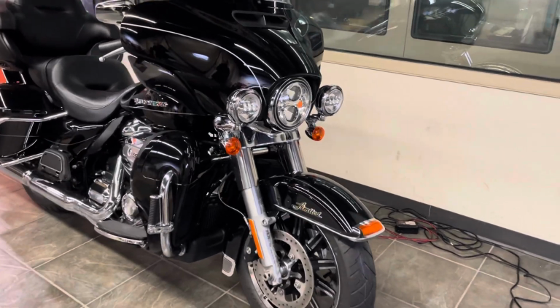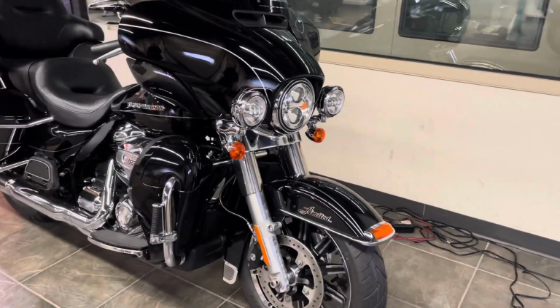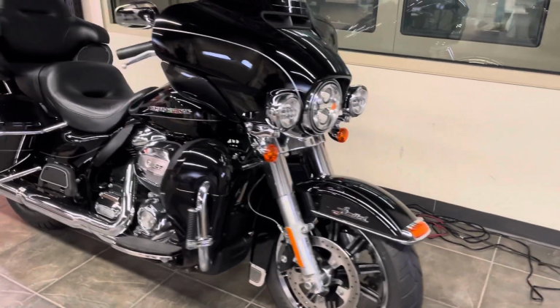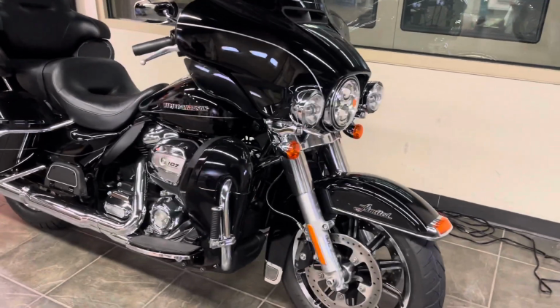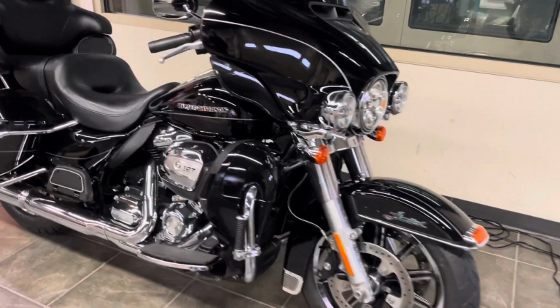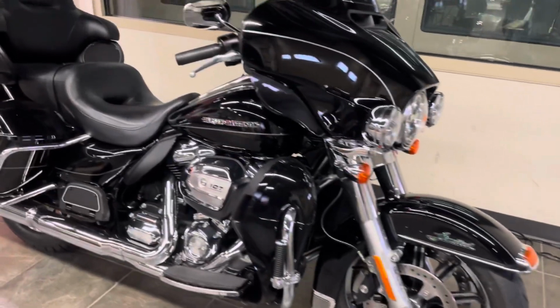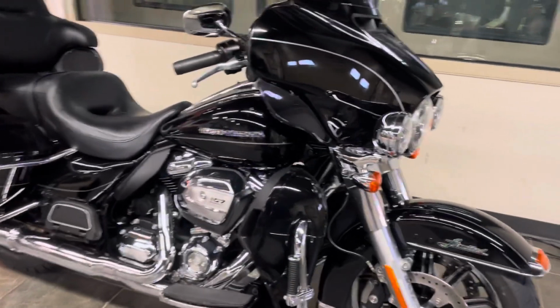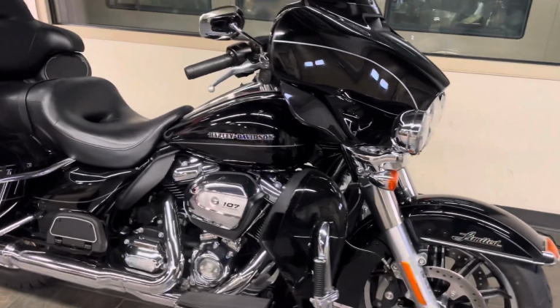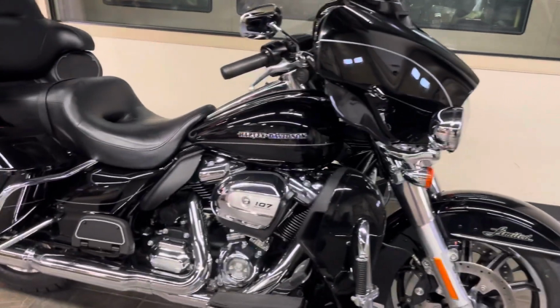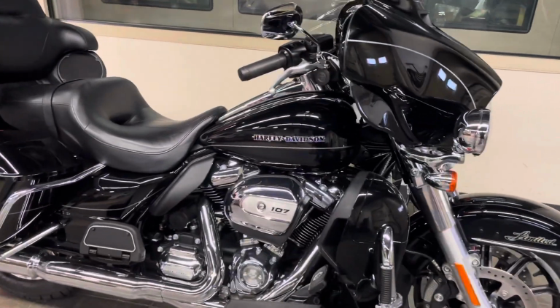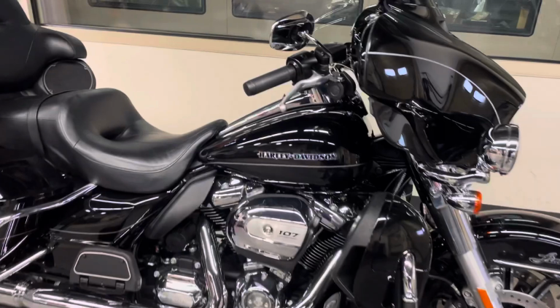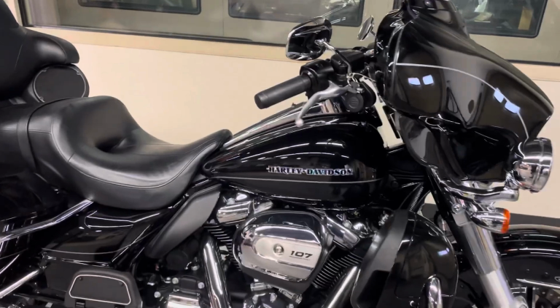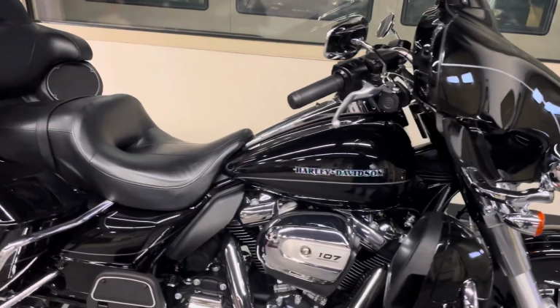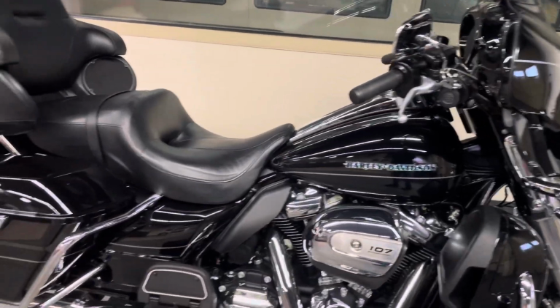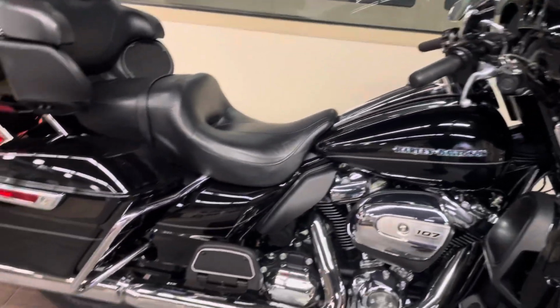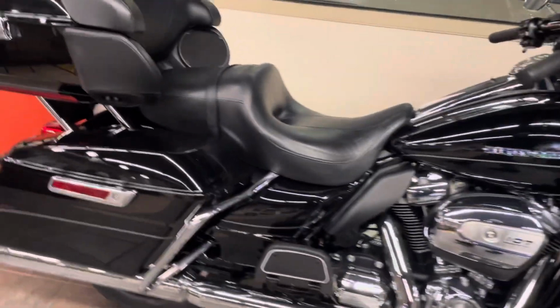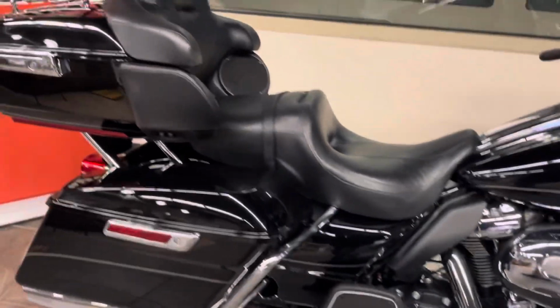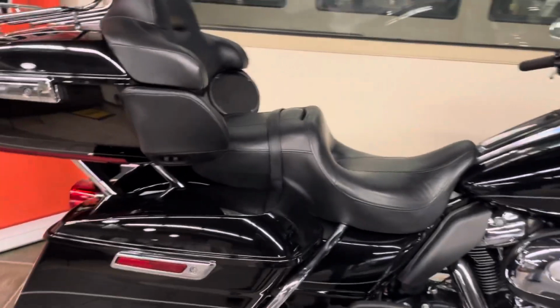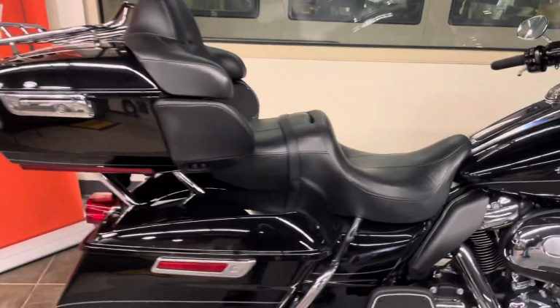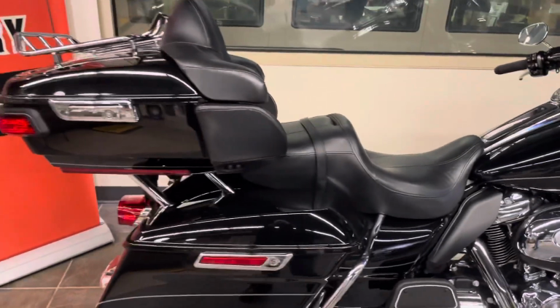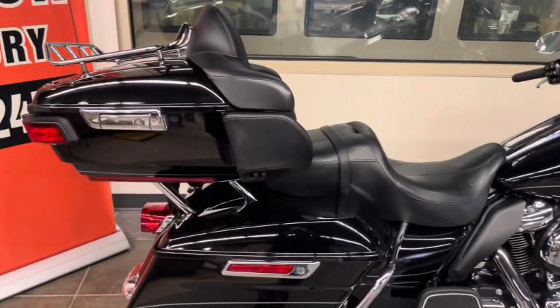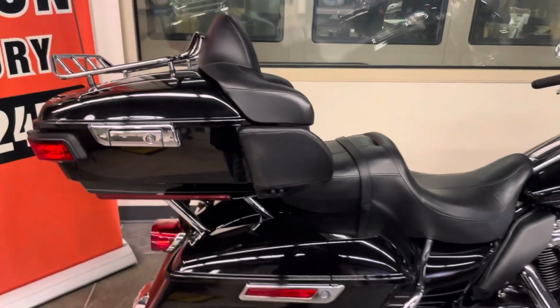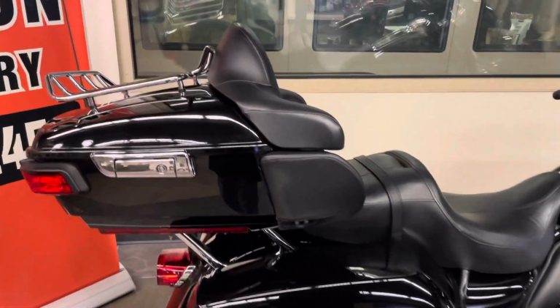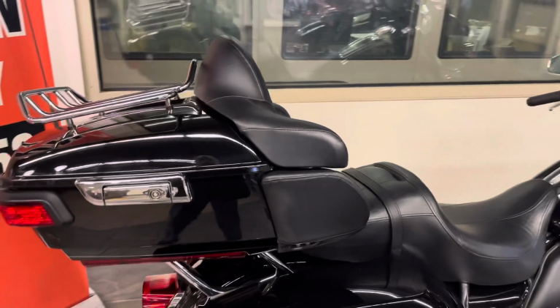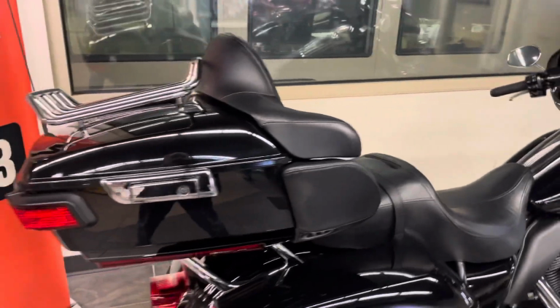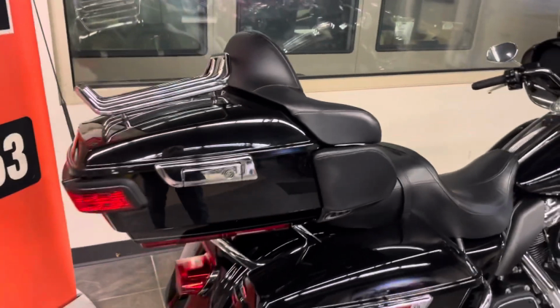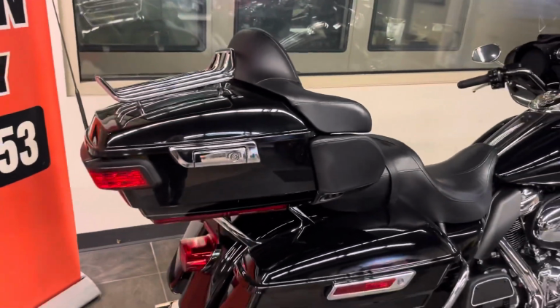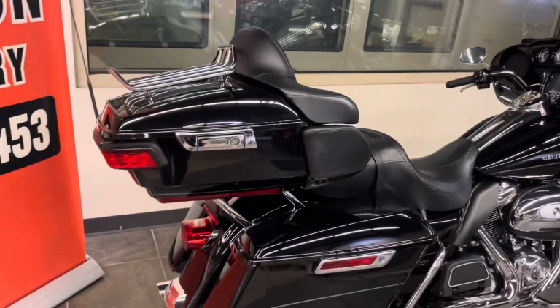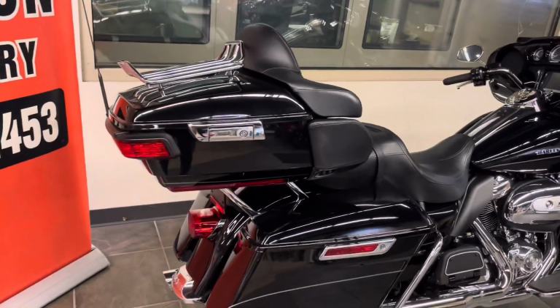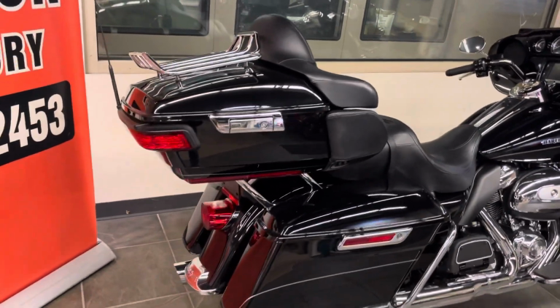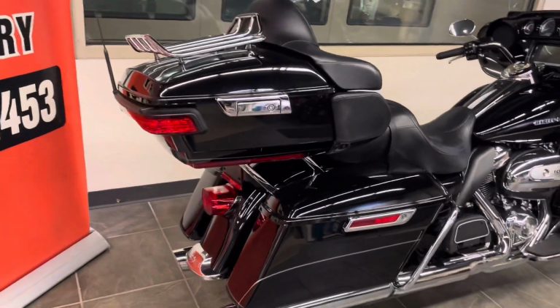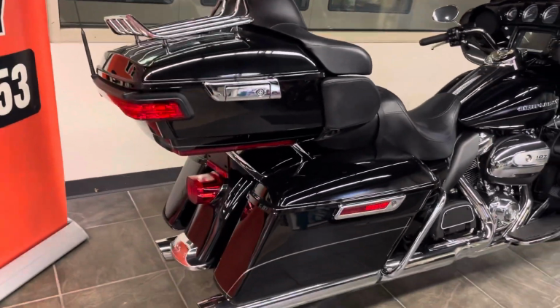New tires, highway pegs, M8 engine, beautiful paint — not a mark on this motorcycle. Good clean stock exhaust, vivid black, the color everybody wants, King Tour Pack Rack.